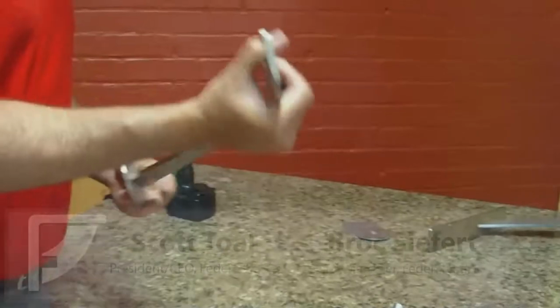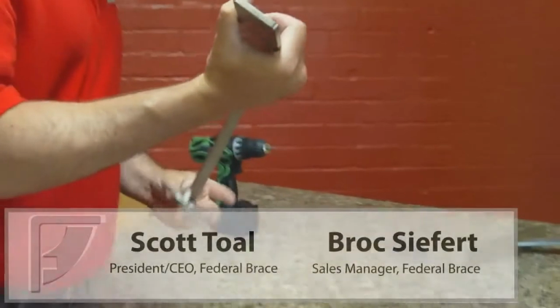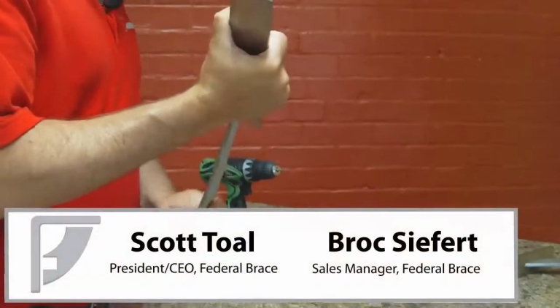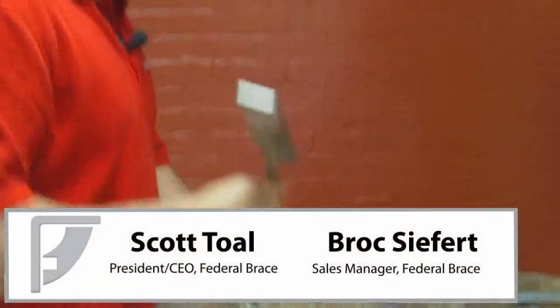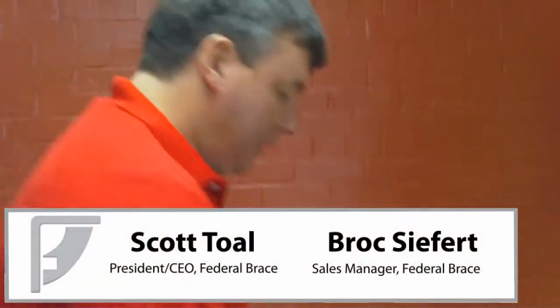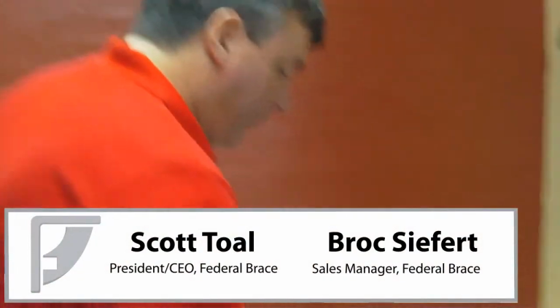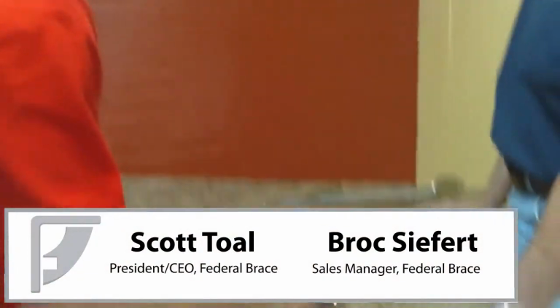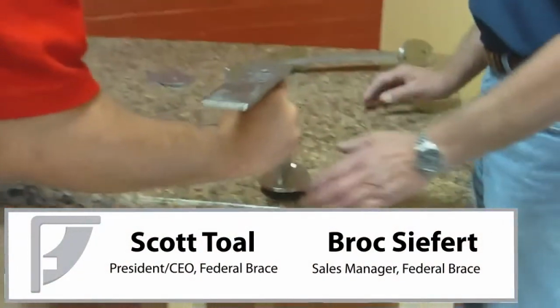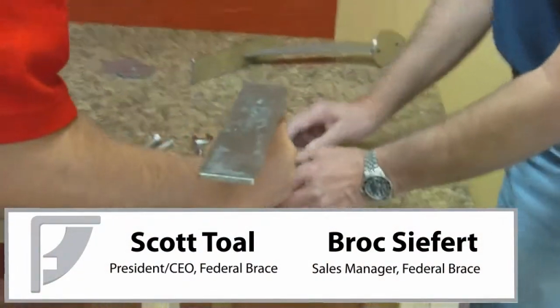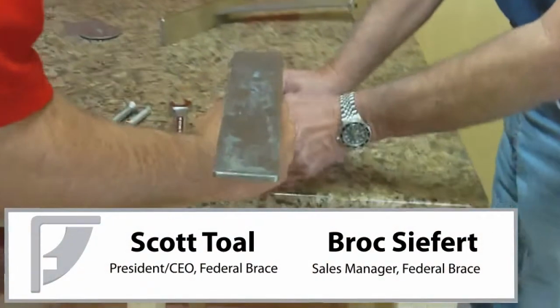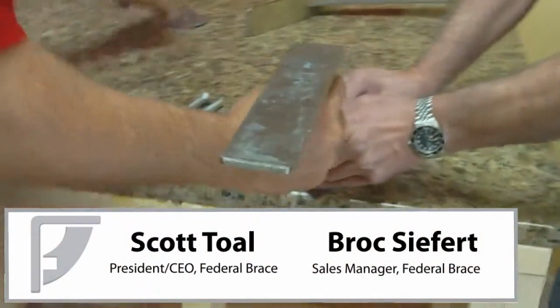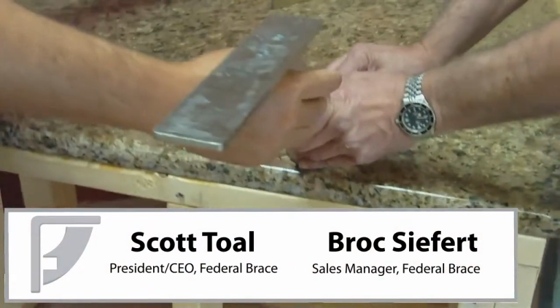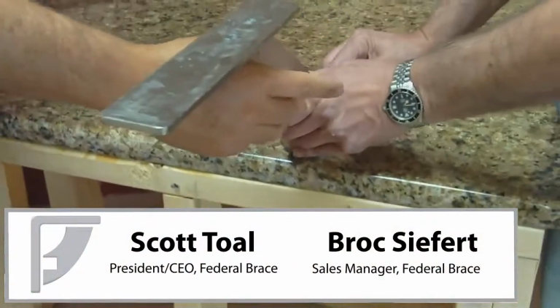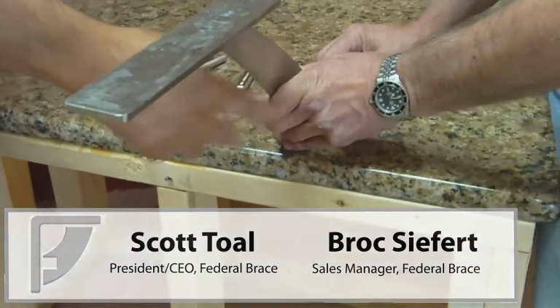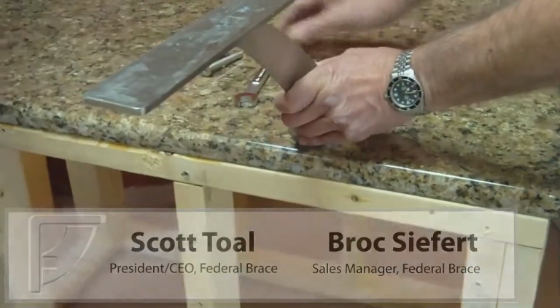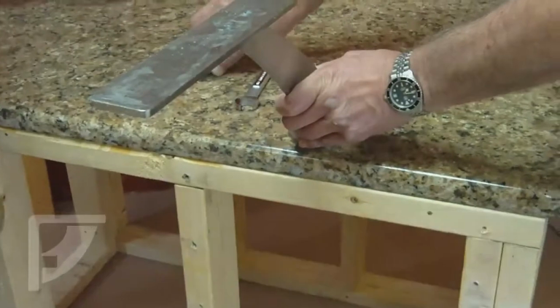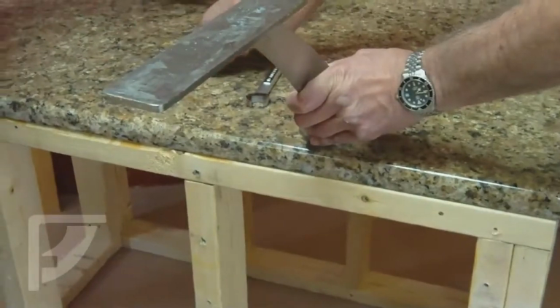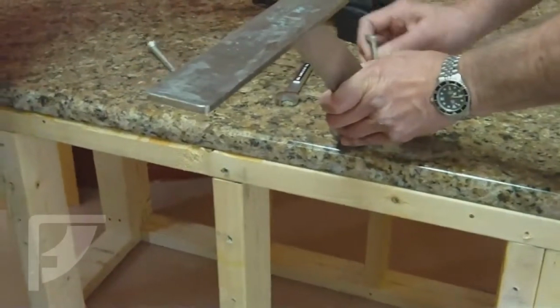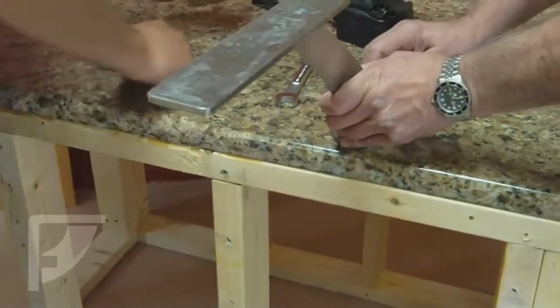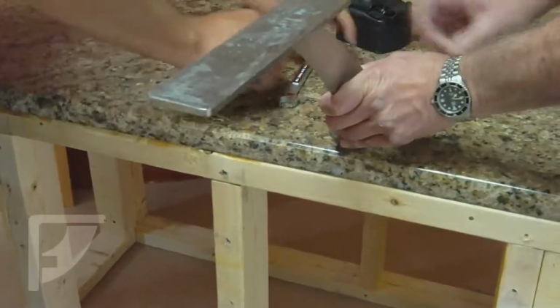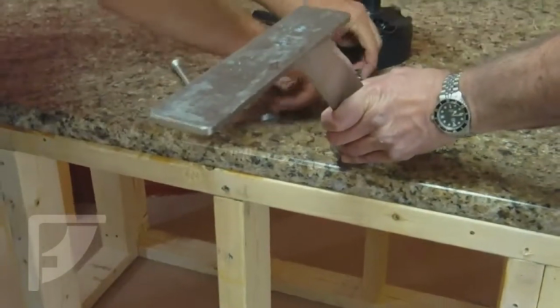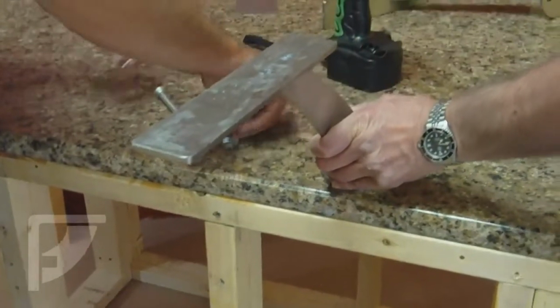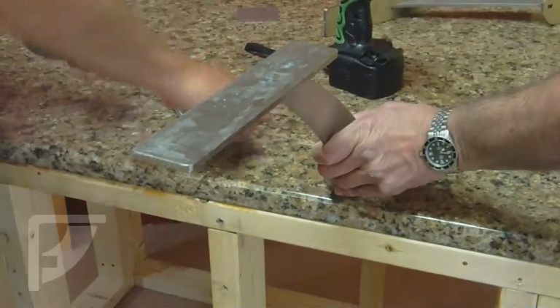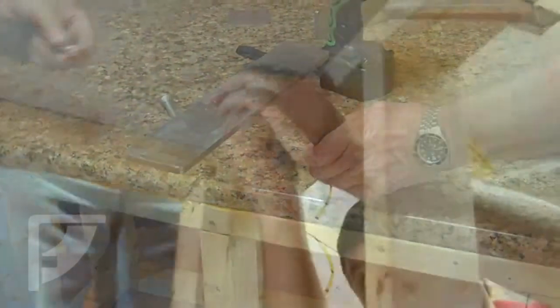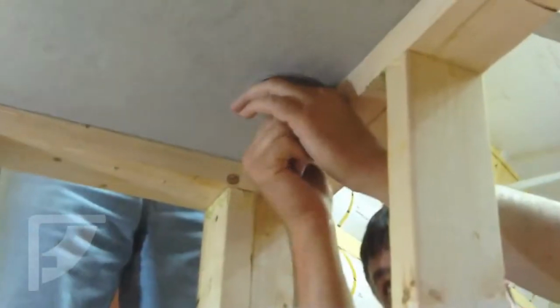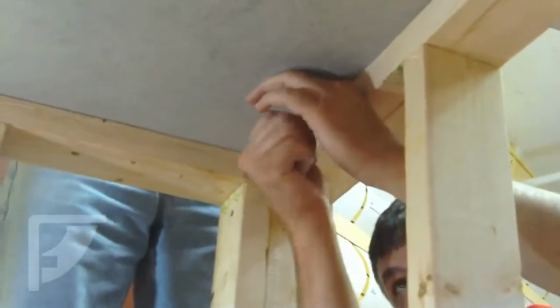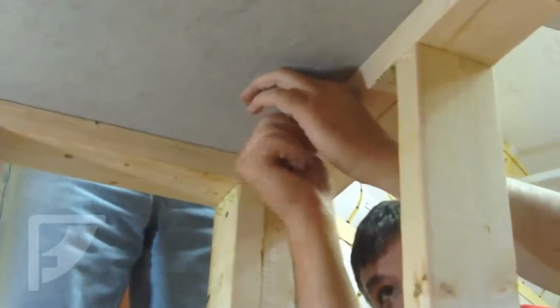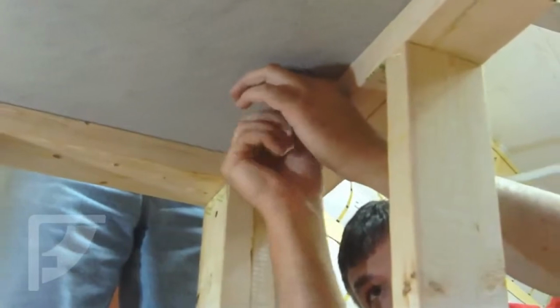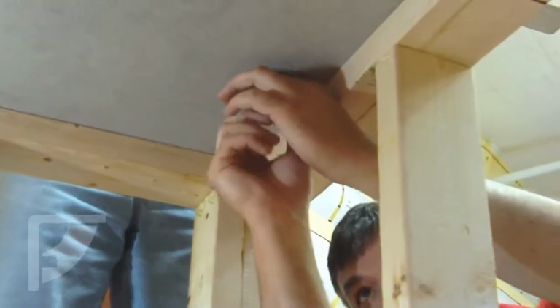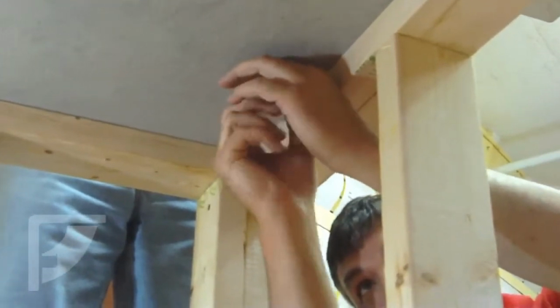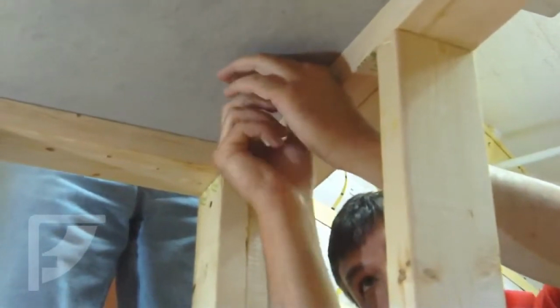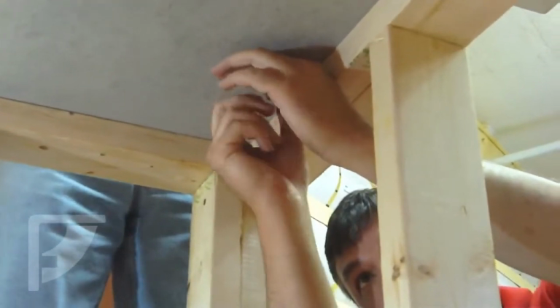We're going to mount these. So, Brock, if you'll position that. Now, Brock, you're insistent upon making sure that your fabricator fabricates that hole. Is that correct? That's right. All right. And so, right now, I'm just loosely fastening on the nut here.